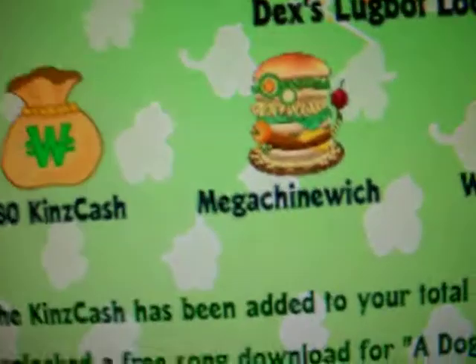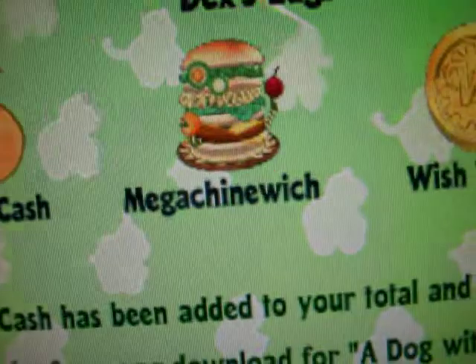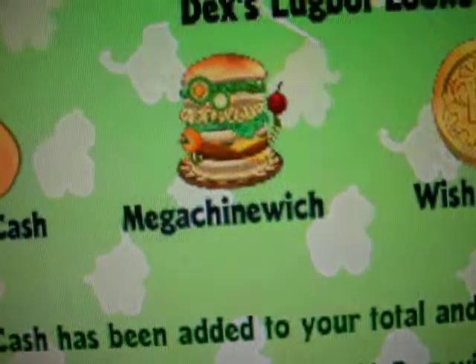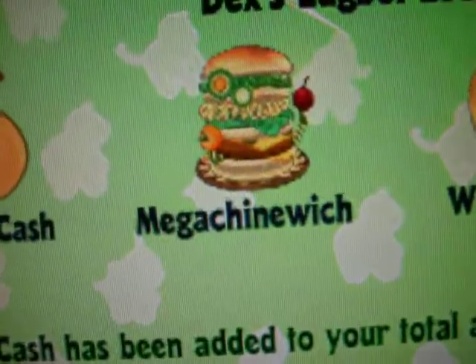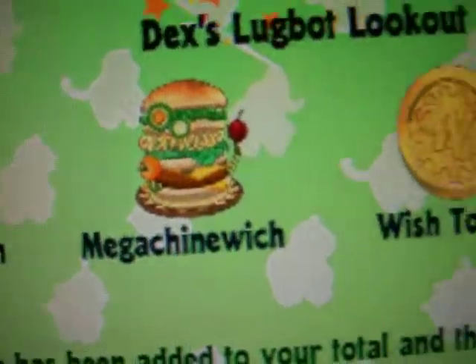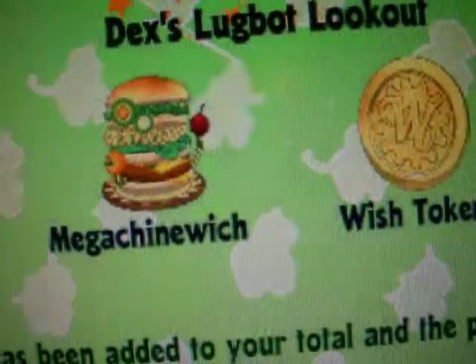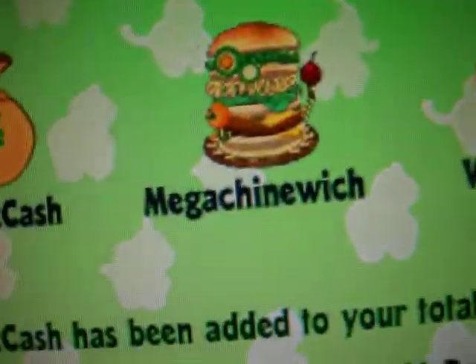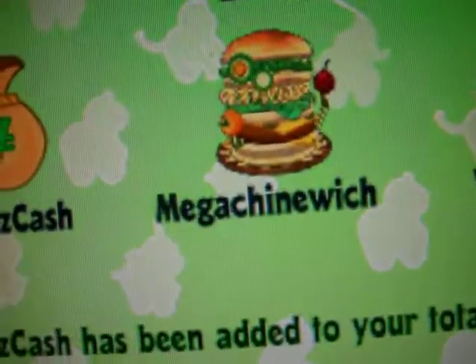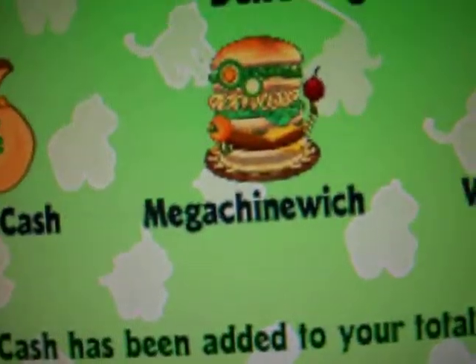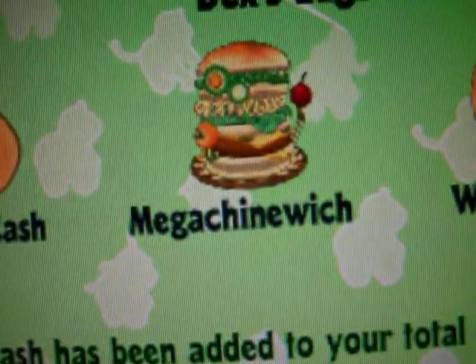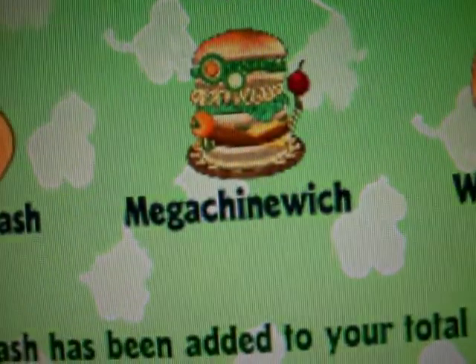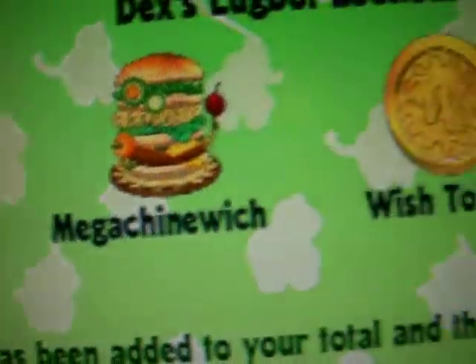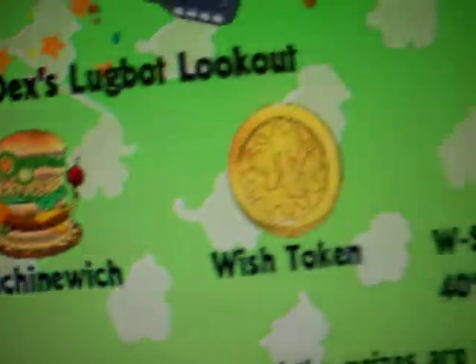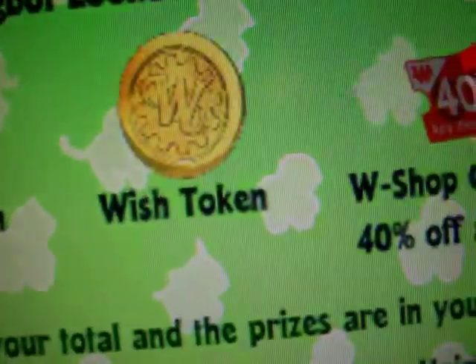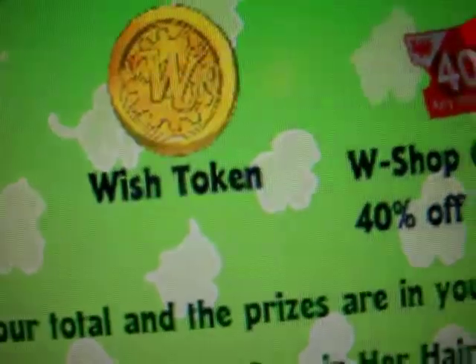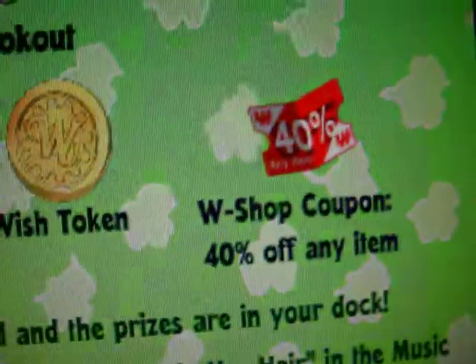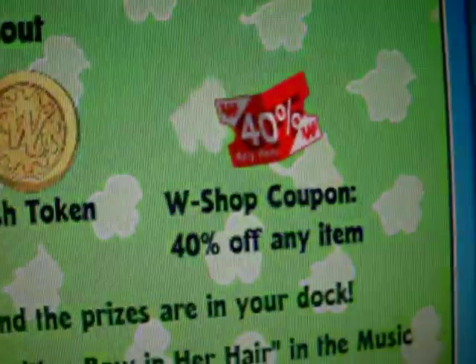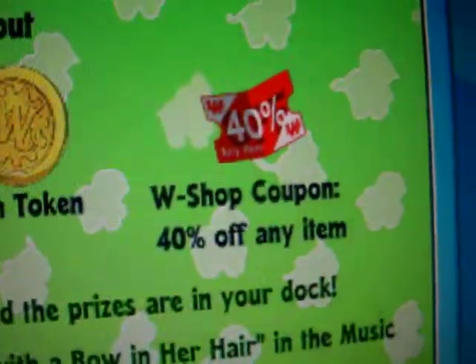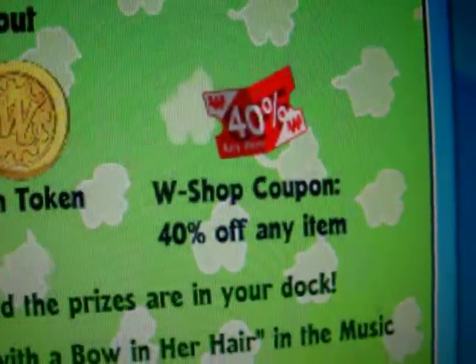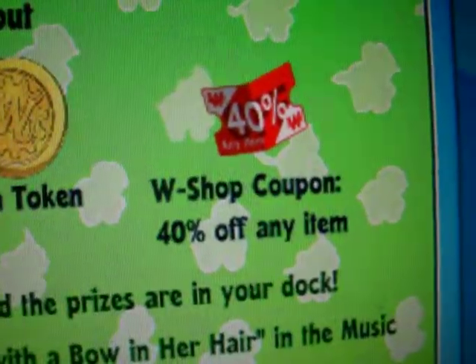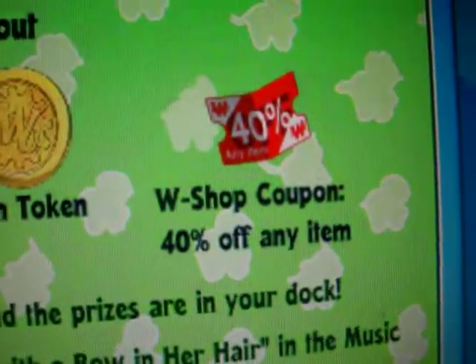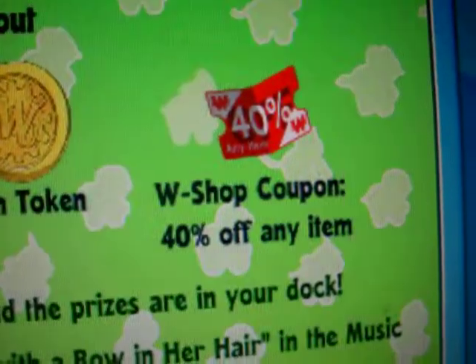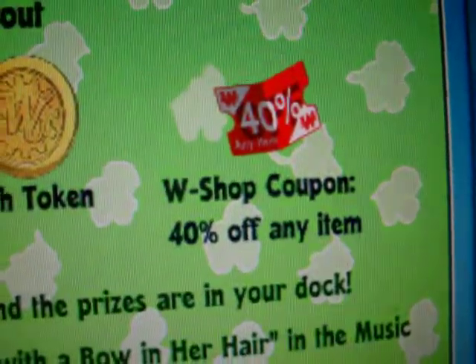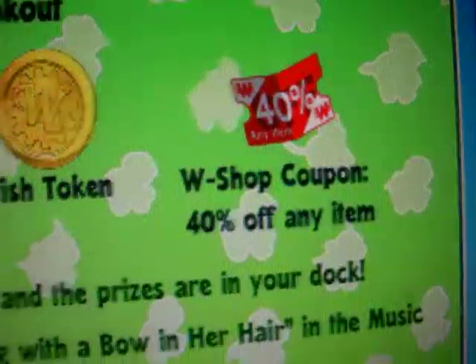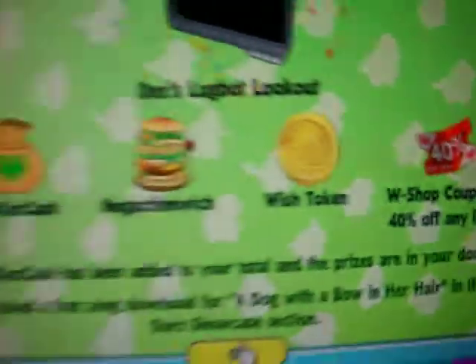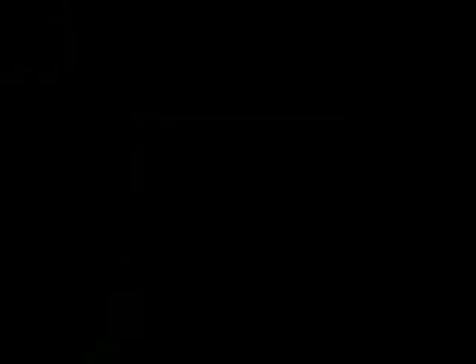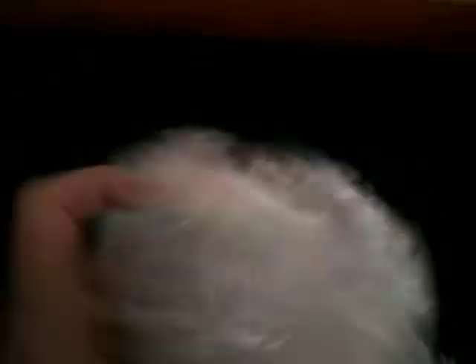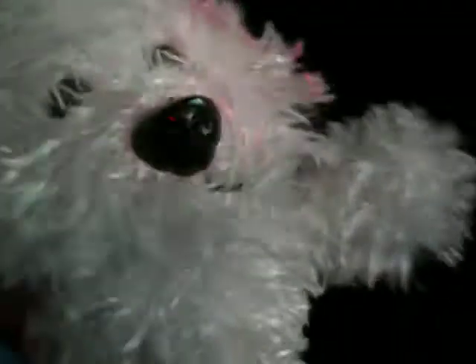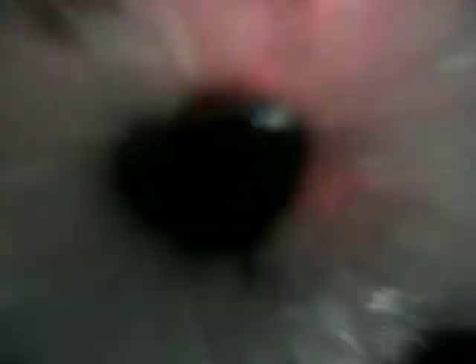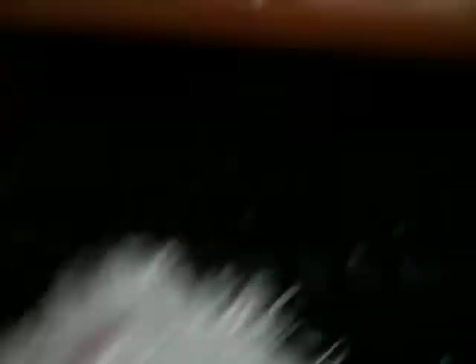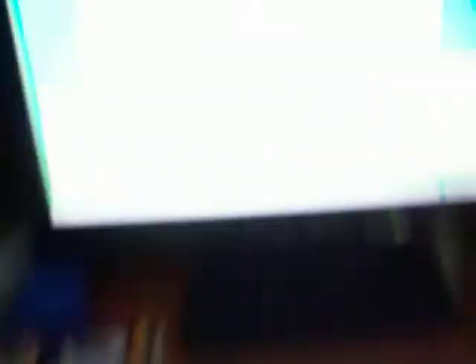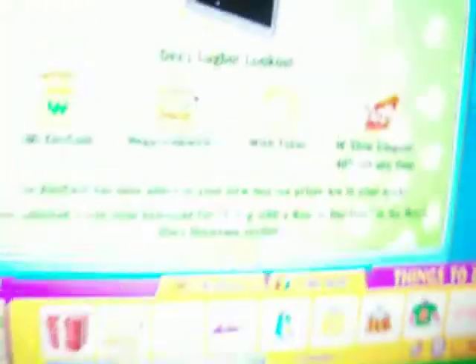And then I have a Machine Witch — that's so cool. It's a Machine Witch, a Wish Token, and a WShop Coupon — 40% off on any item. I never got a coupon before. I'm so happy.